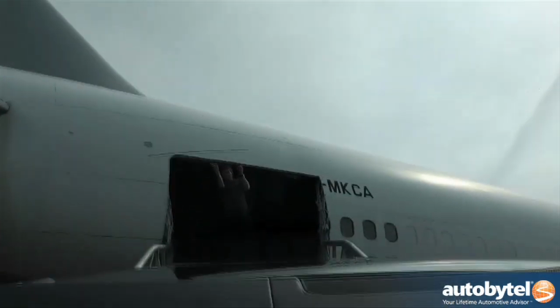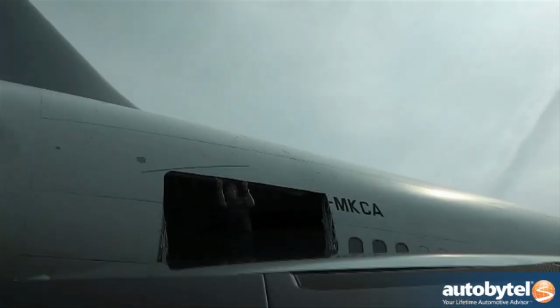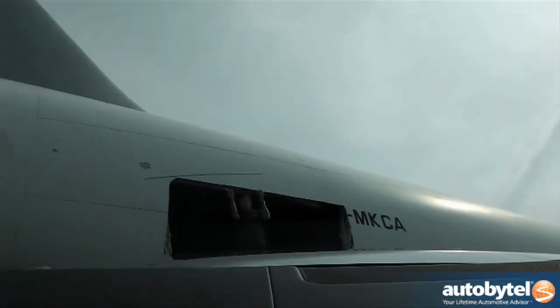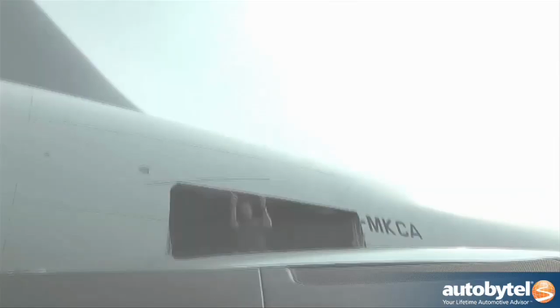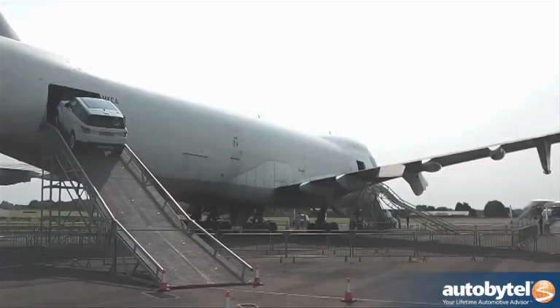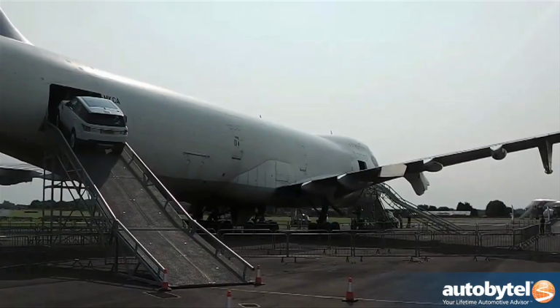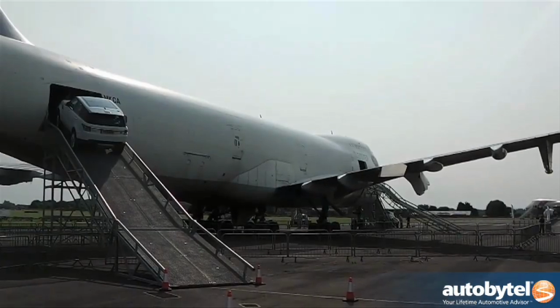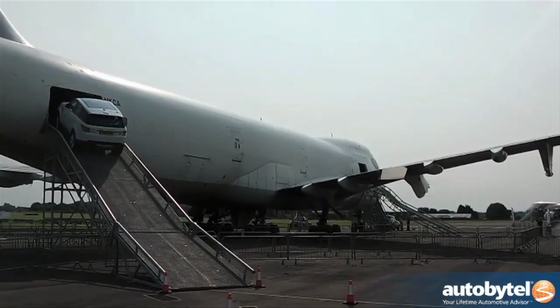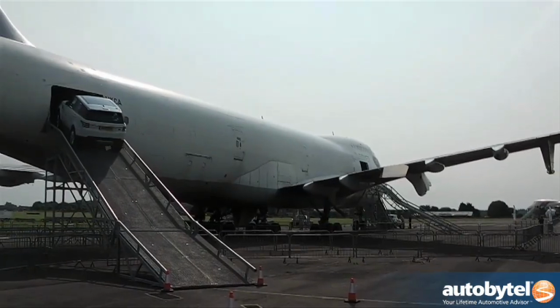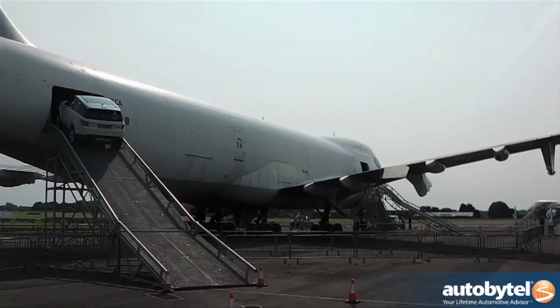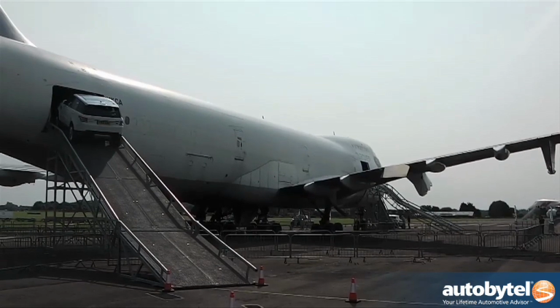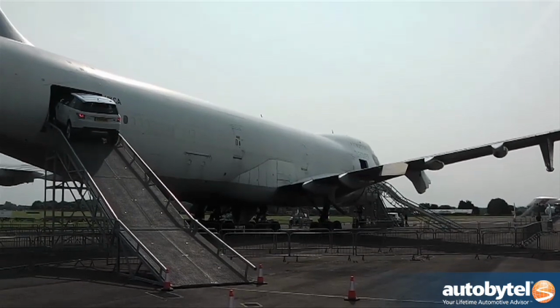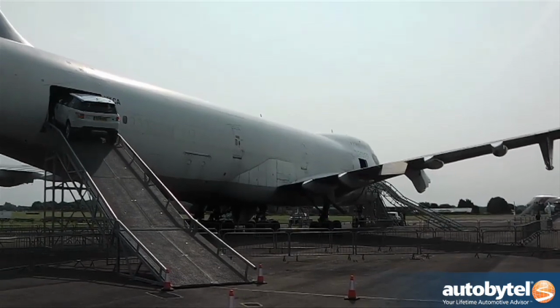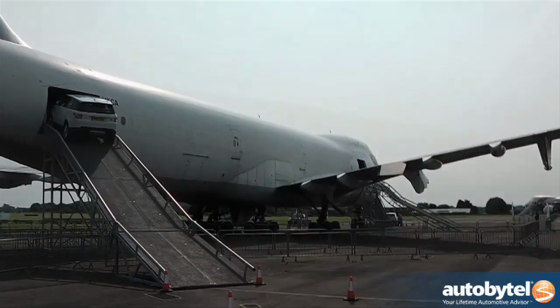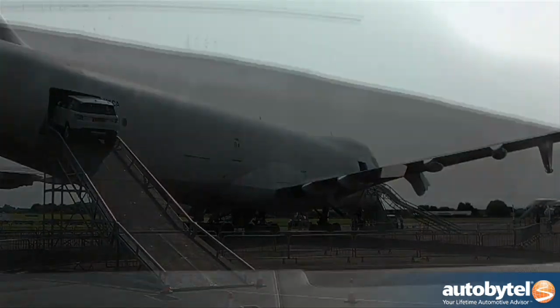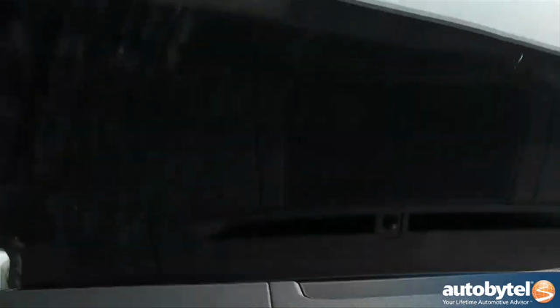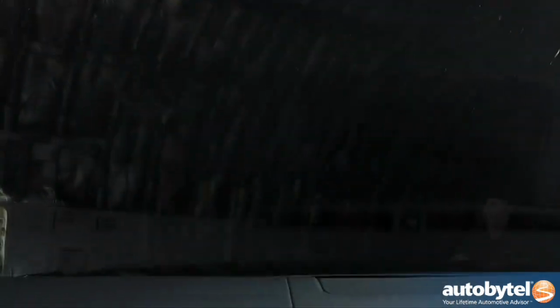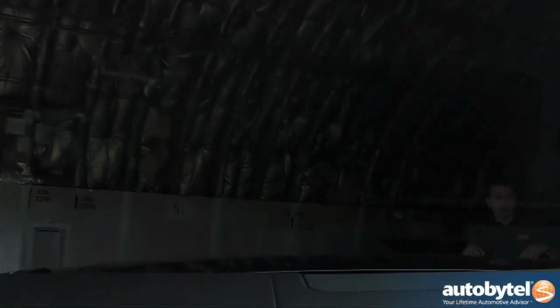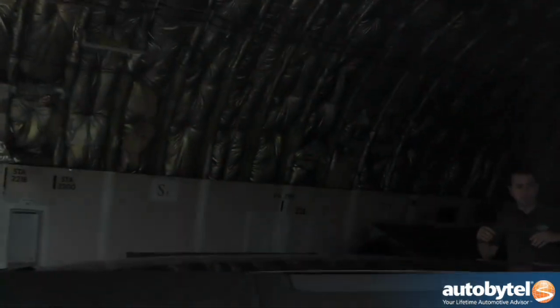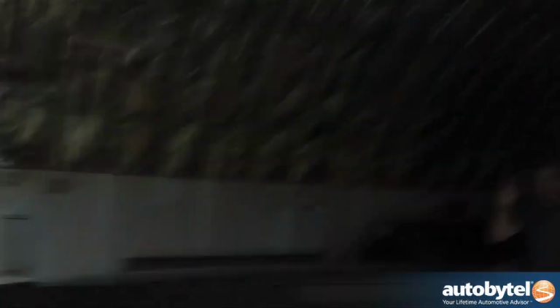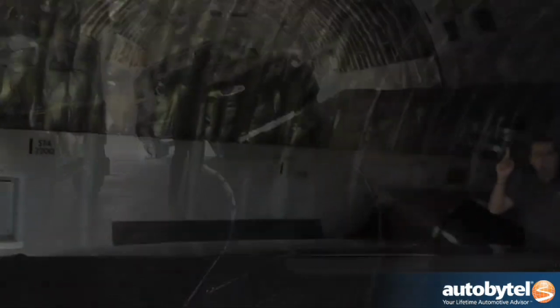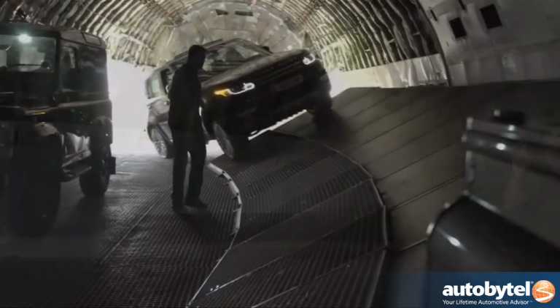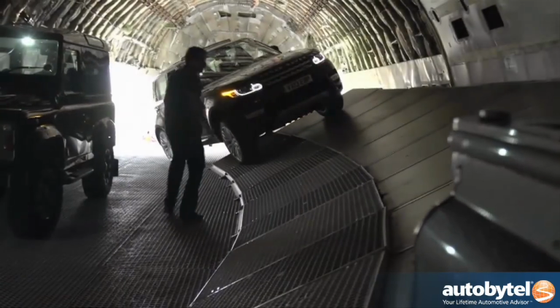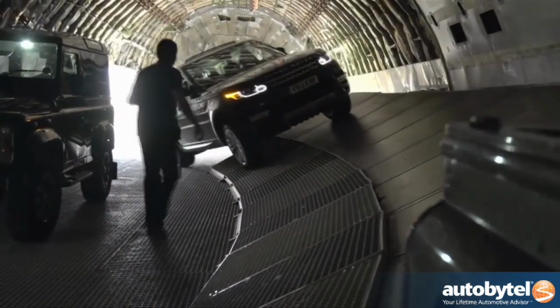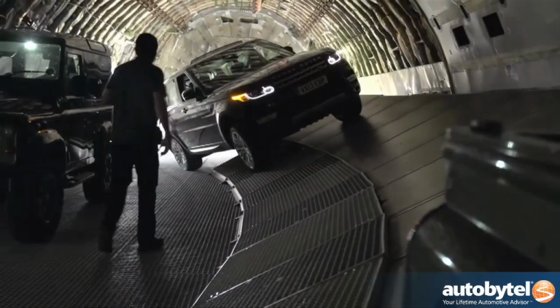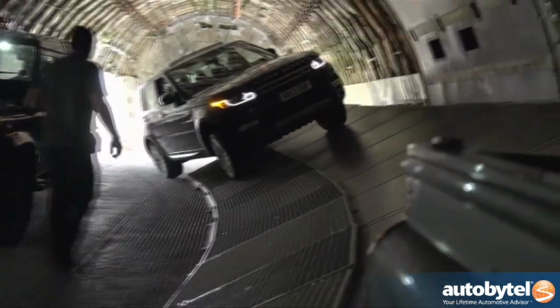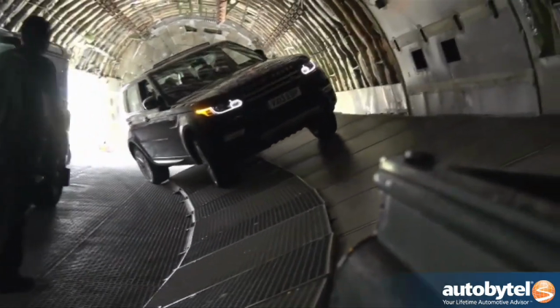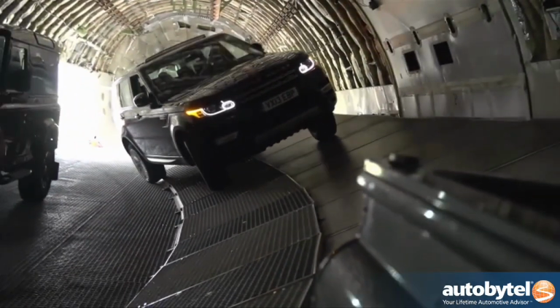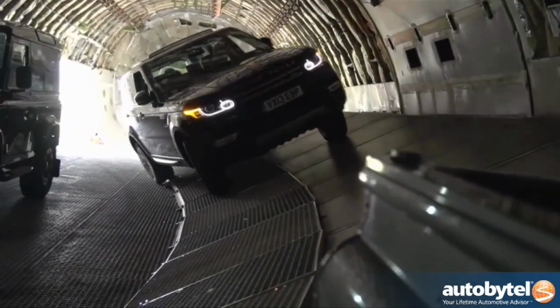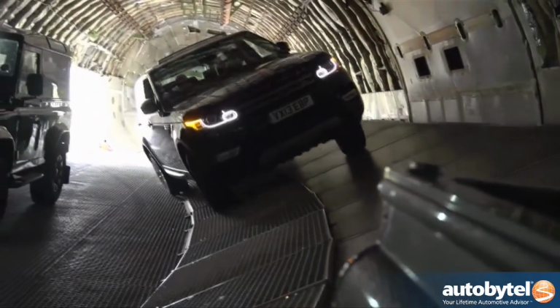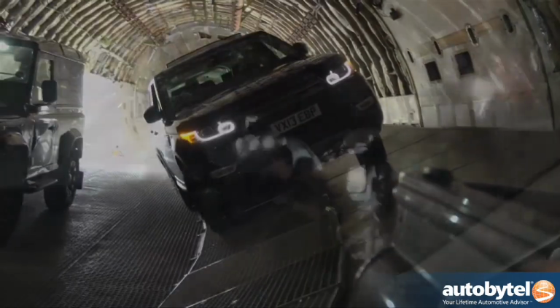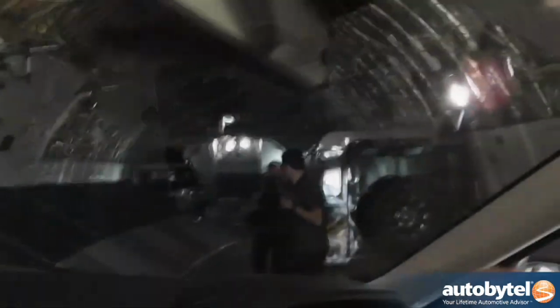The first thing you notice when driving a truck up into an airplane is just how tight the margin for error actually is. Land Rover didn't help matters much by parking an old-school Defender just inside the cargo doors and then having me tilt the Range Rover Sport up on an off-camber ramp in order to get around it.